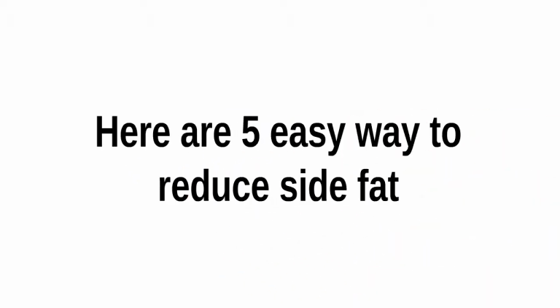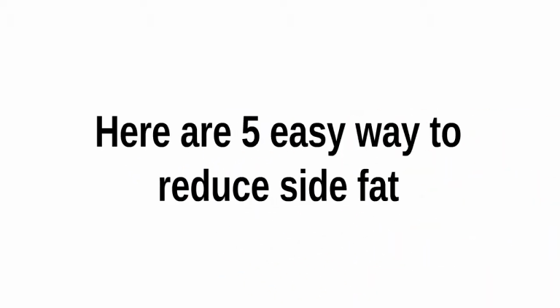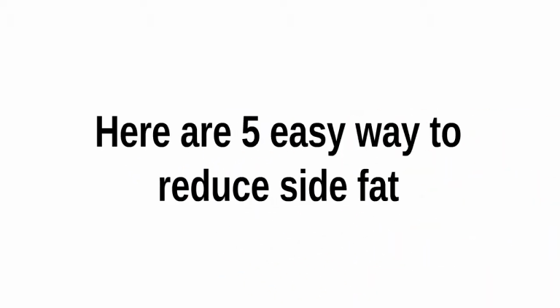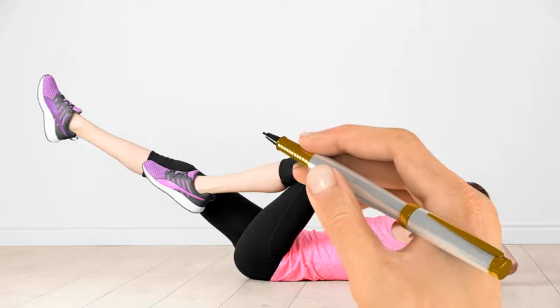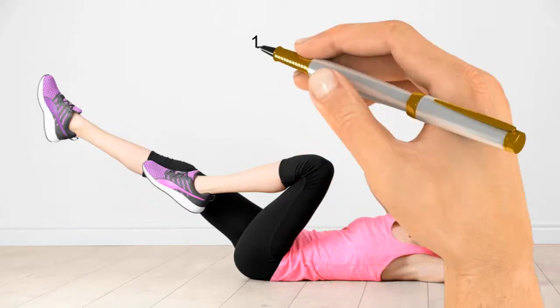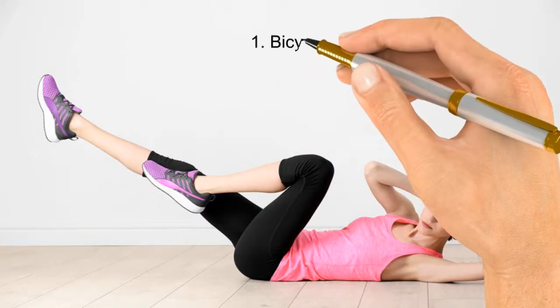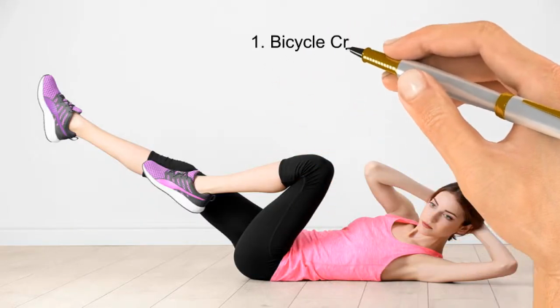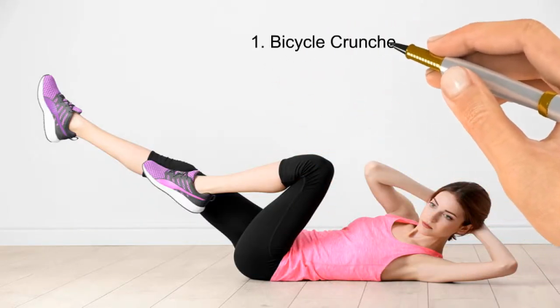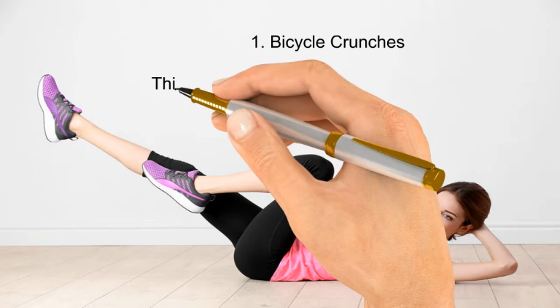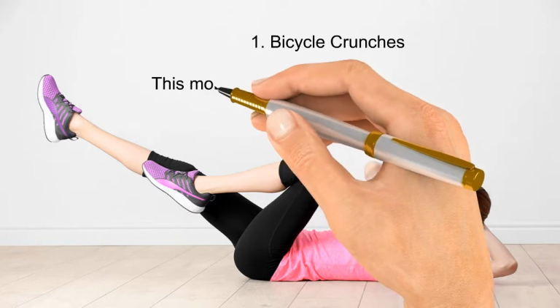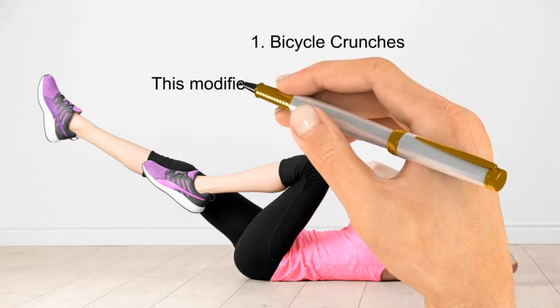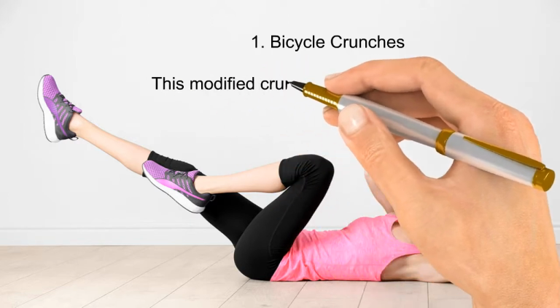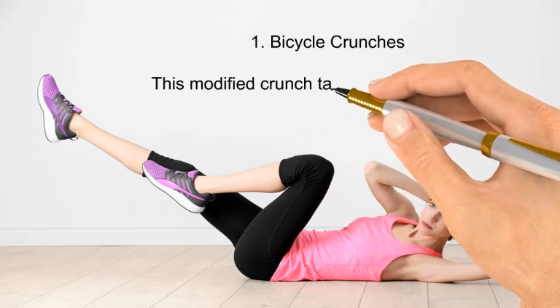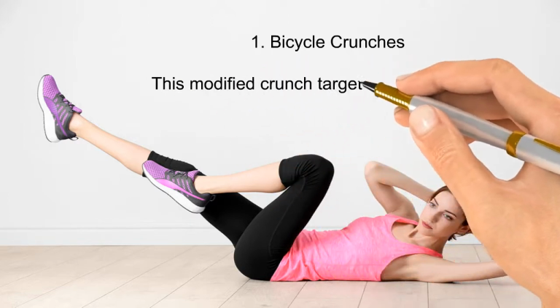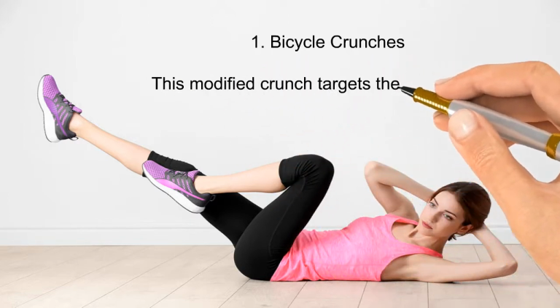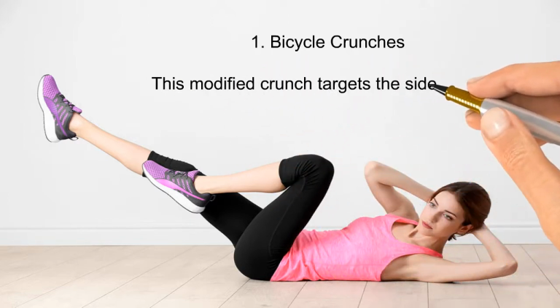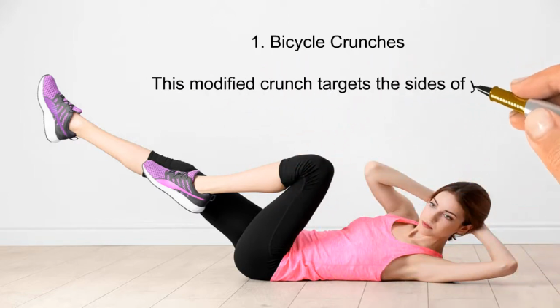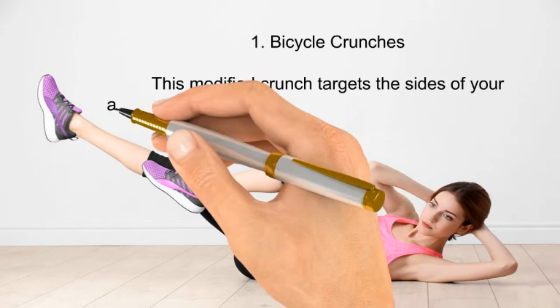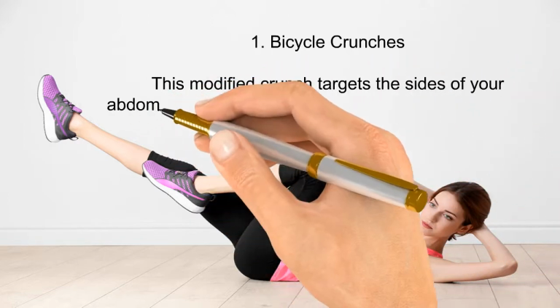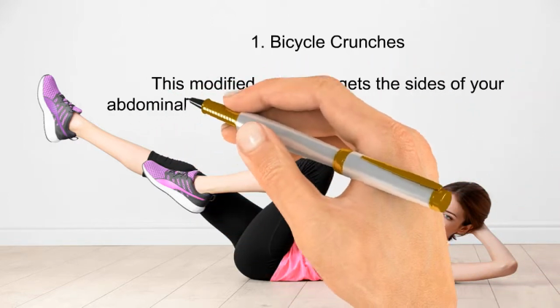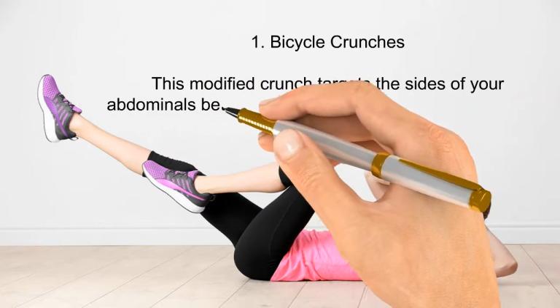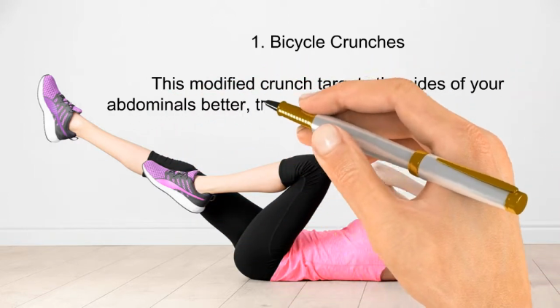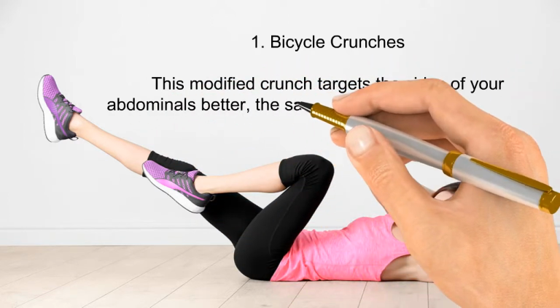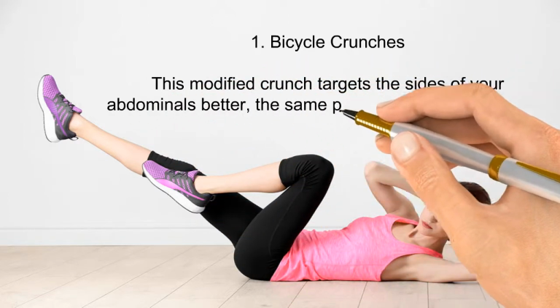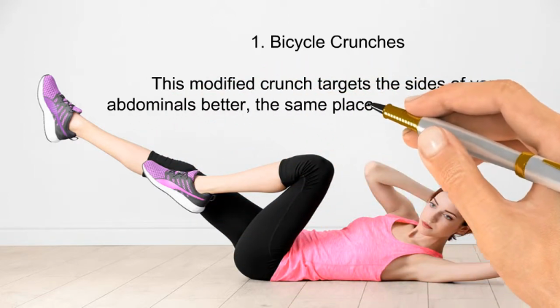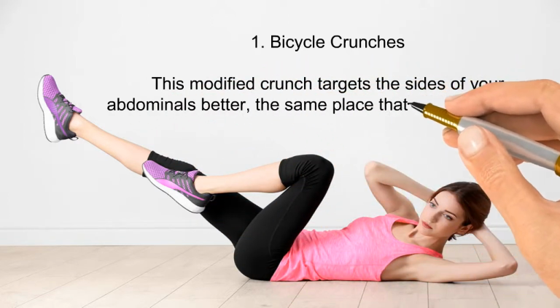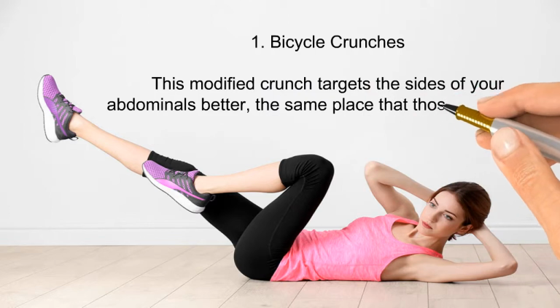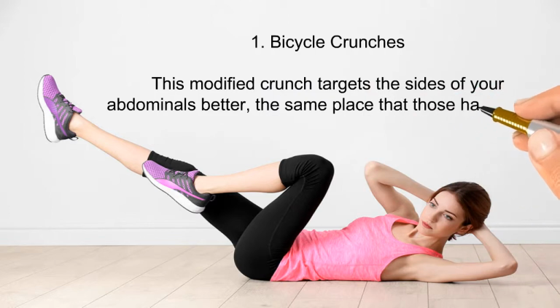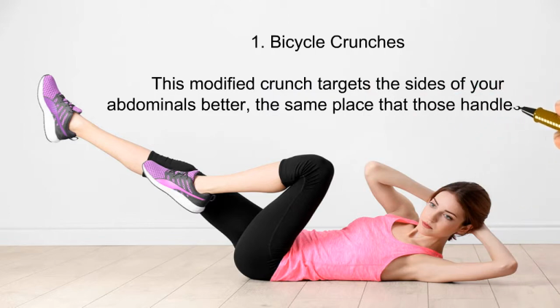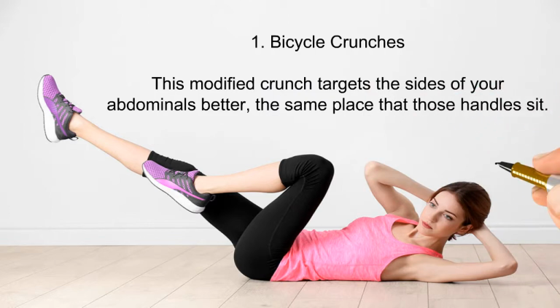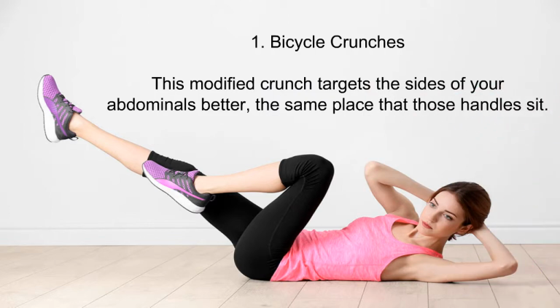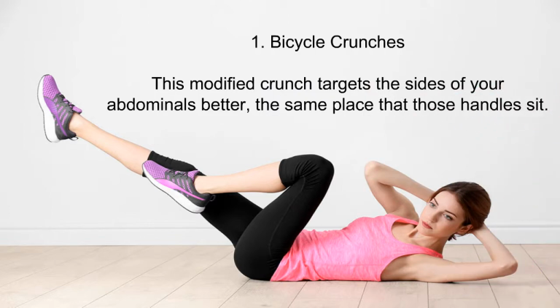Number one: bicycle crunches. This modified crunch targets the sides of your abdominals — the same place where those love handles sit.